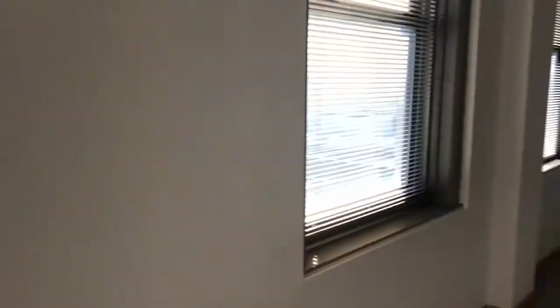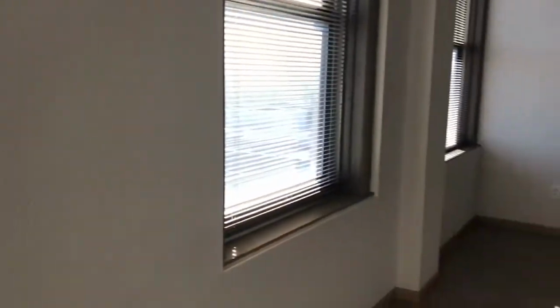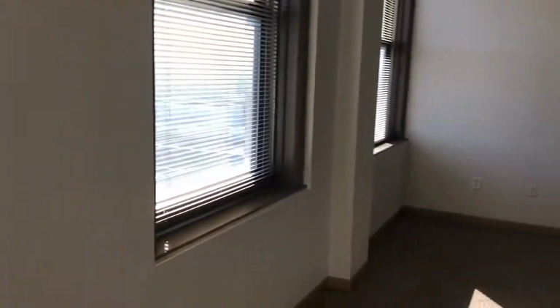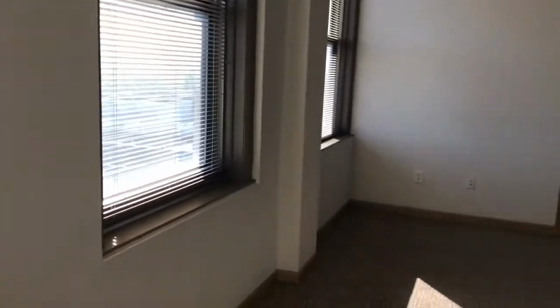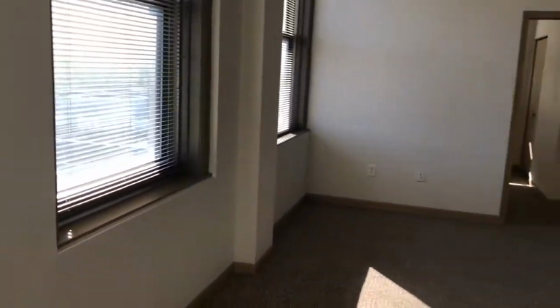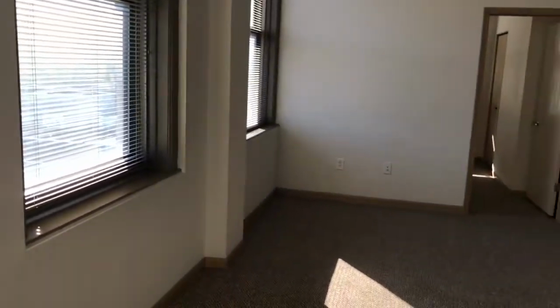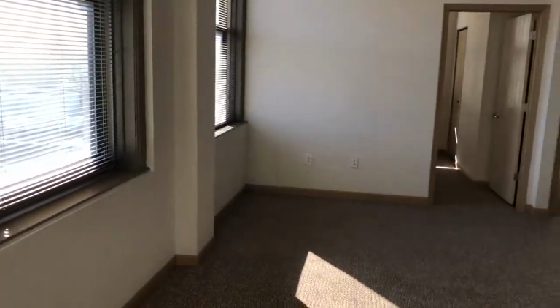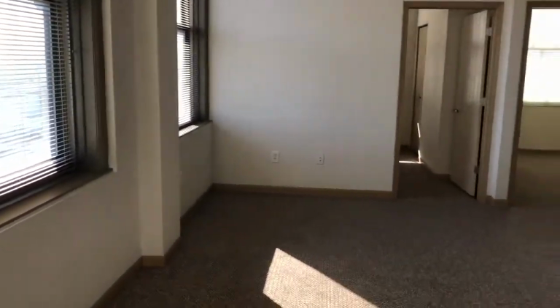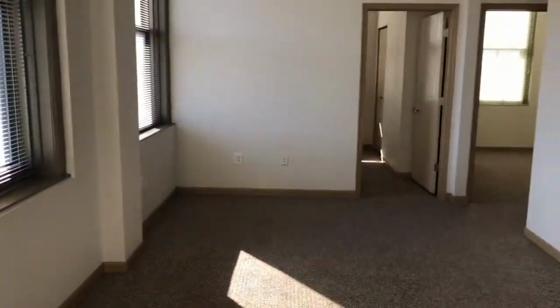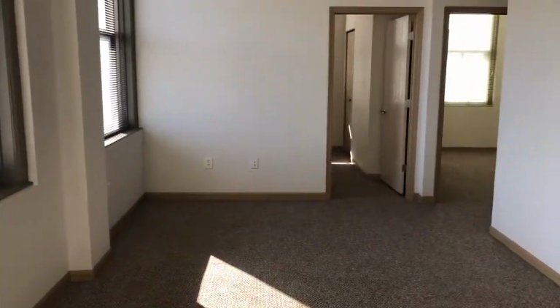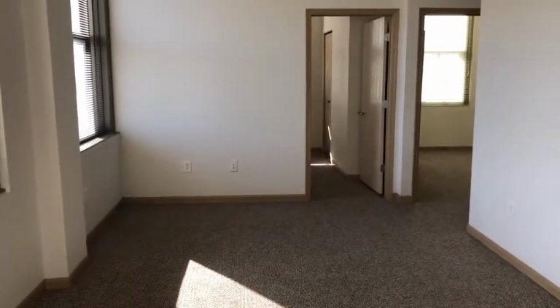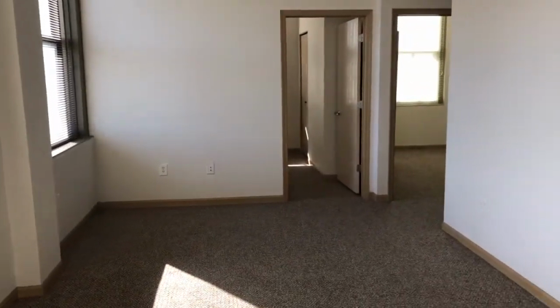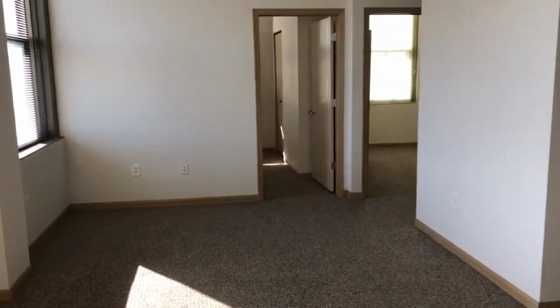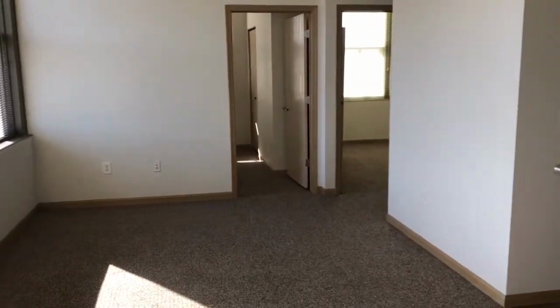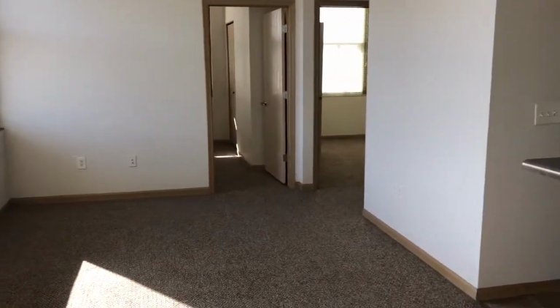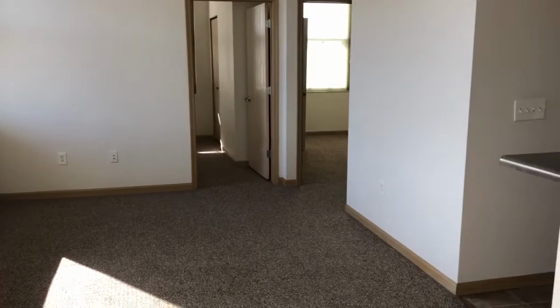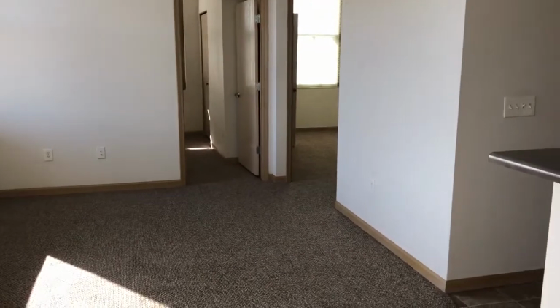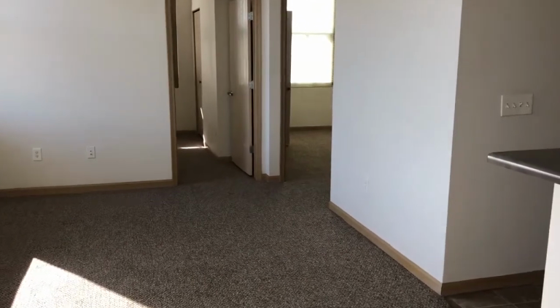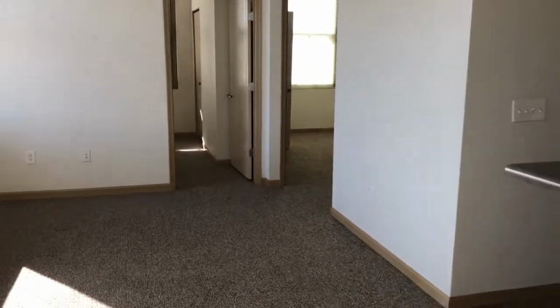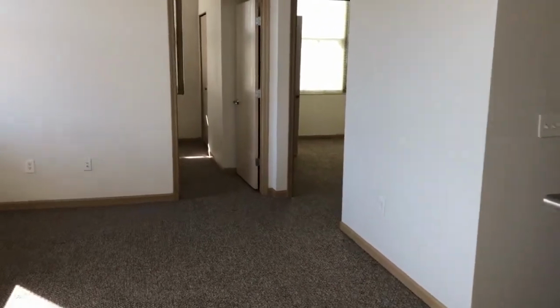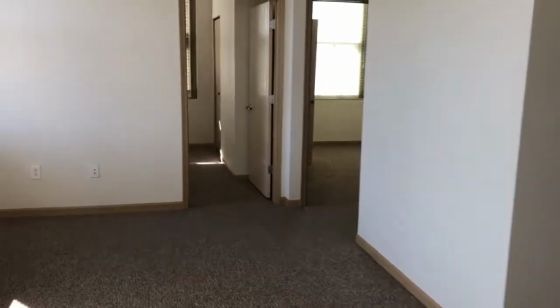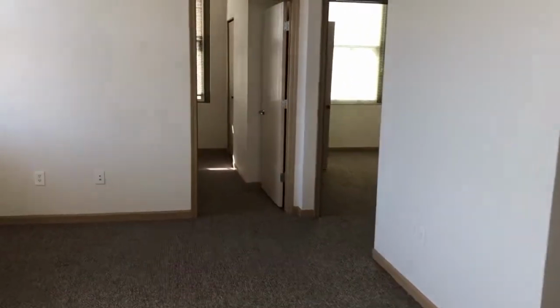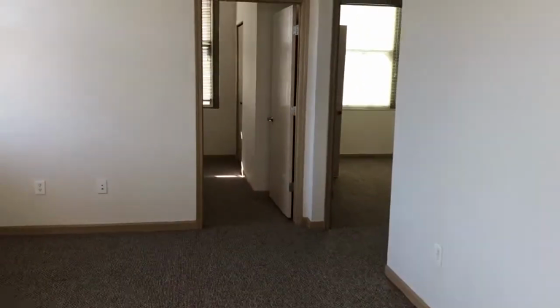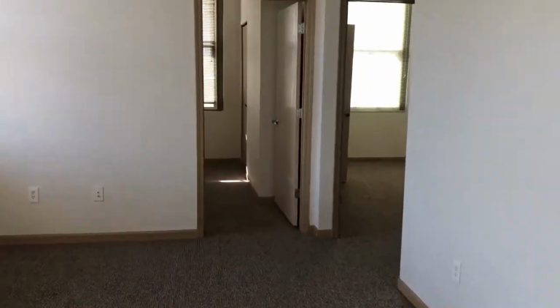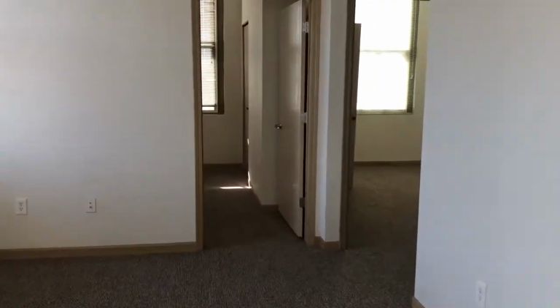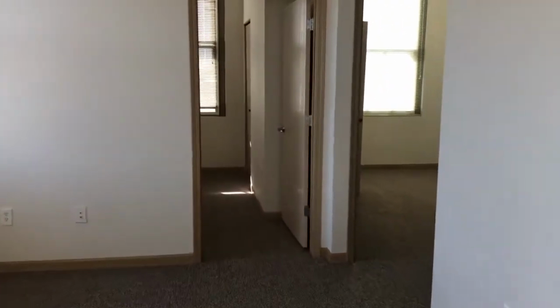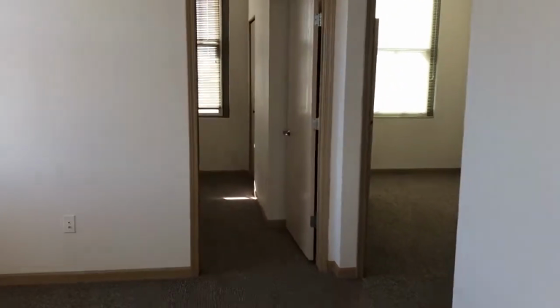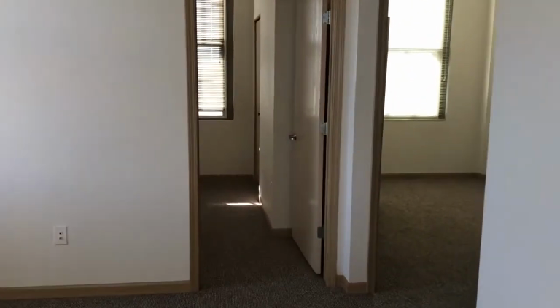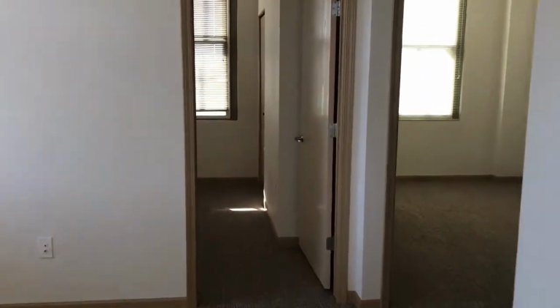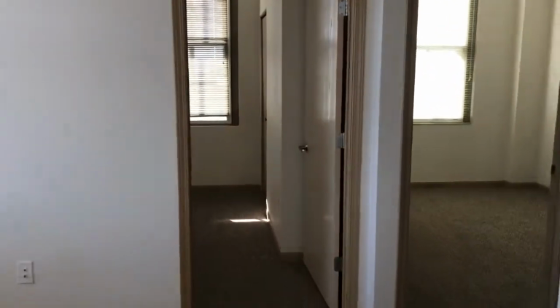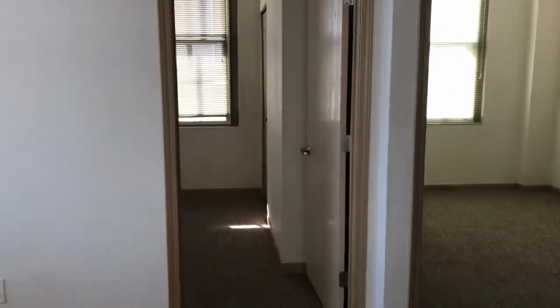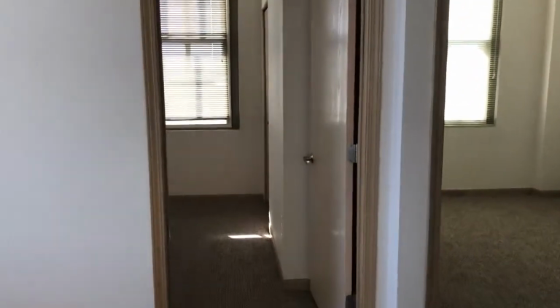Stepping outside the door, you're minutes away from entertainment, dining, shopping. We have a ceiling fan here in the living room. This is a two-bedroom unit.